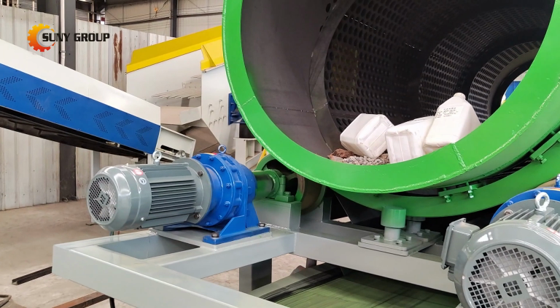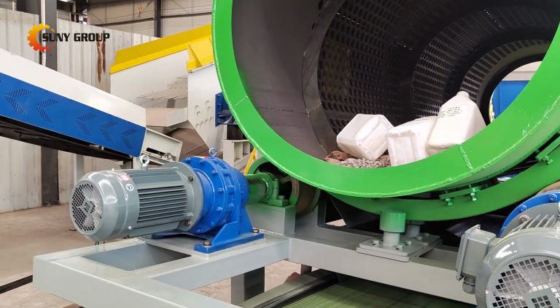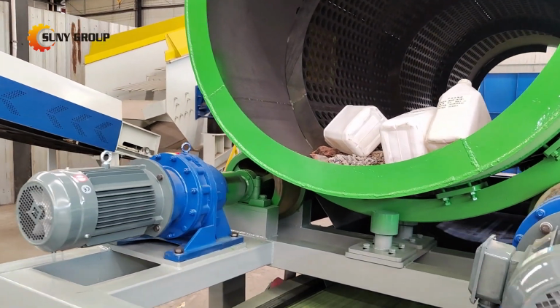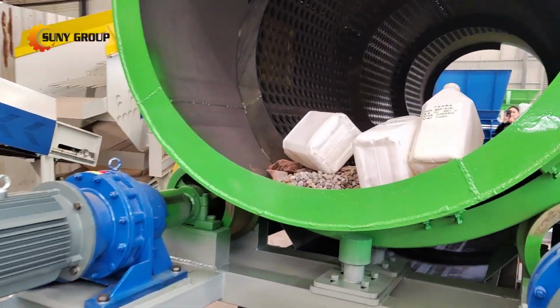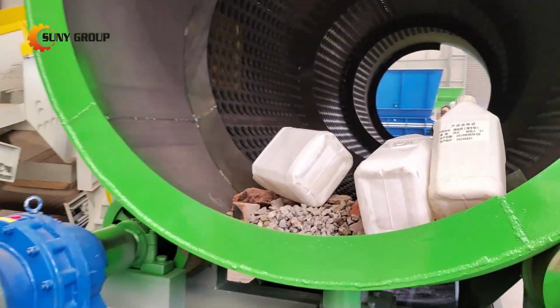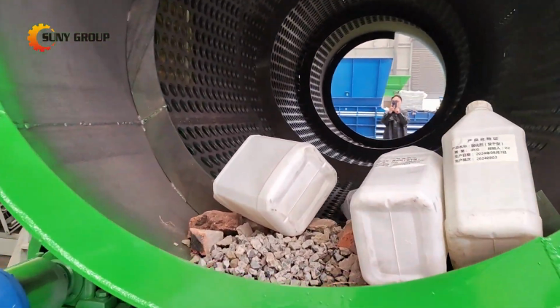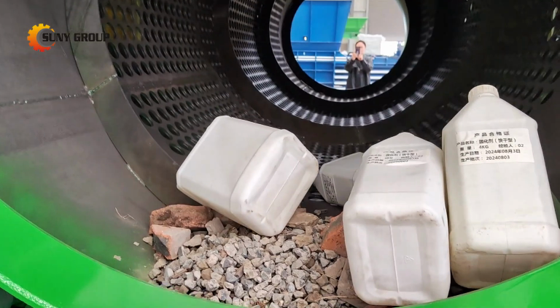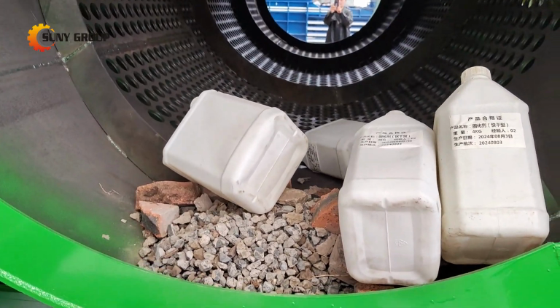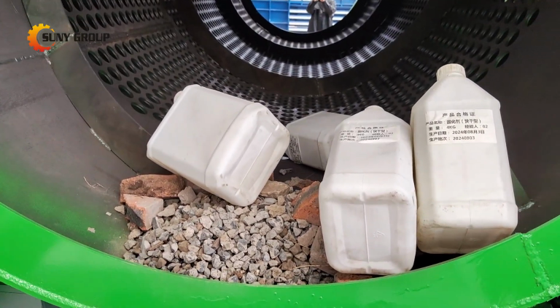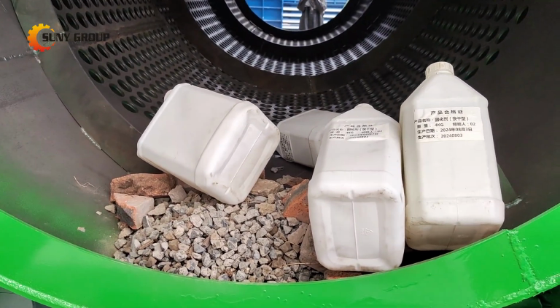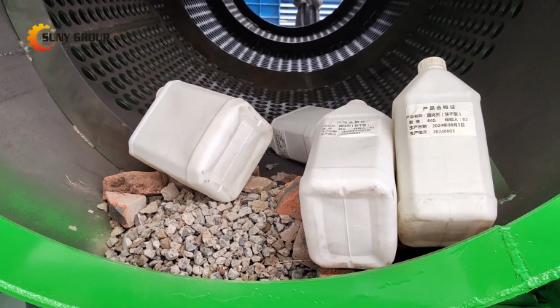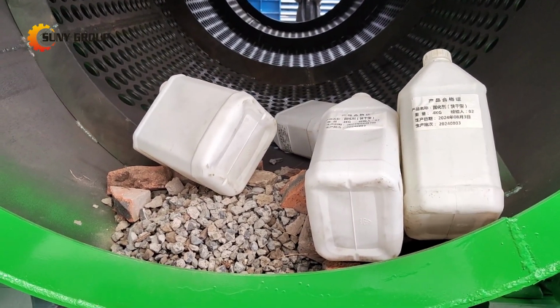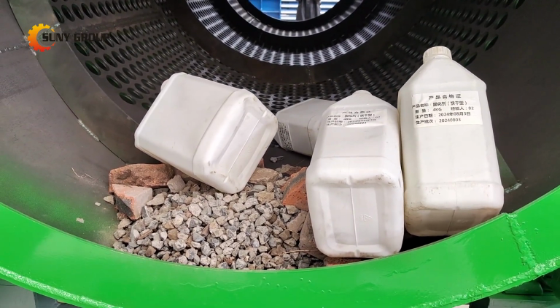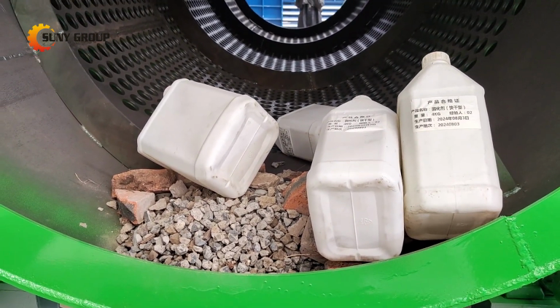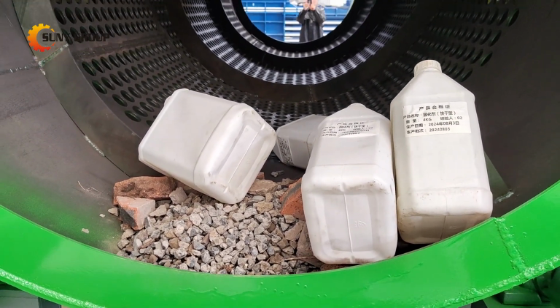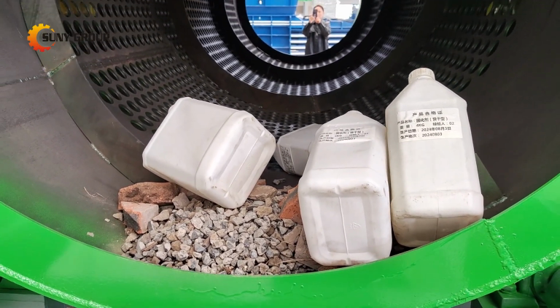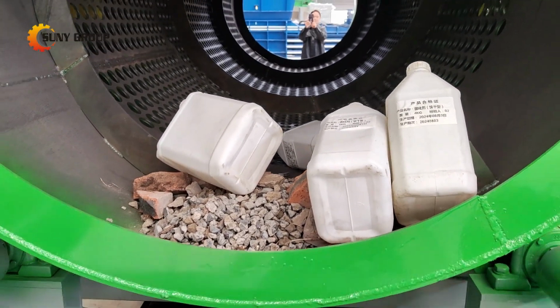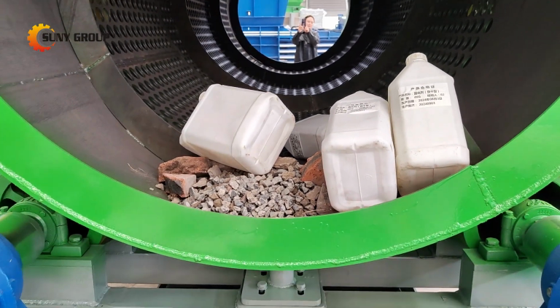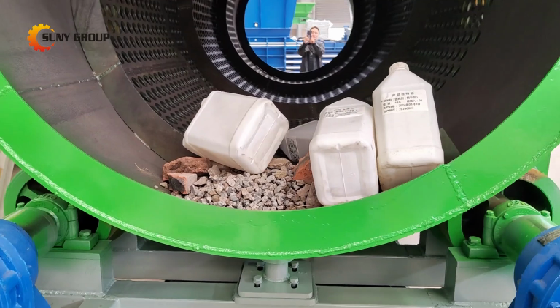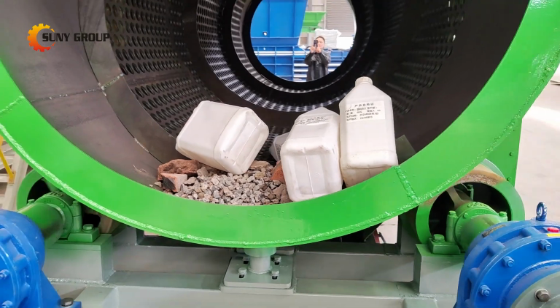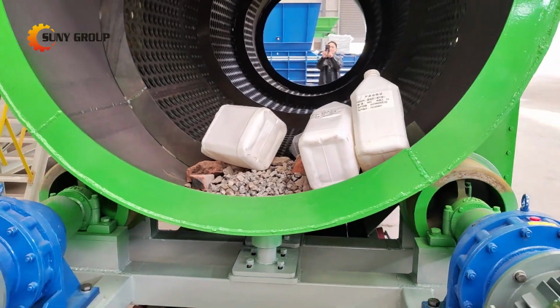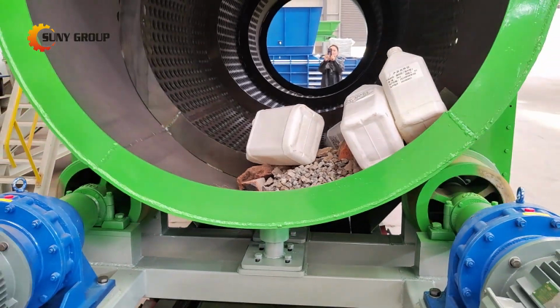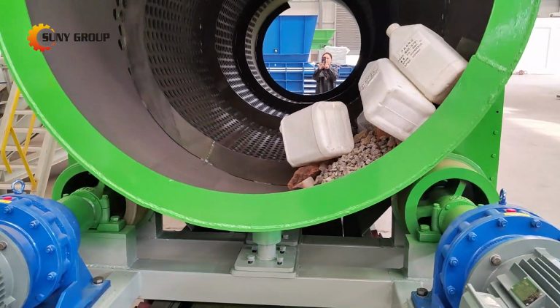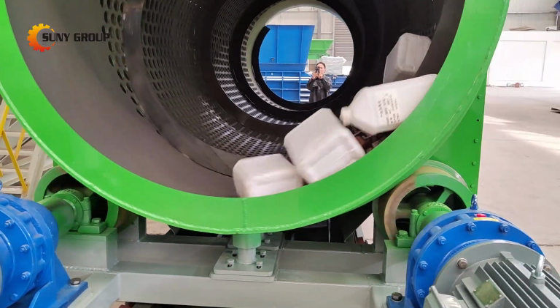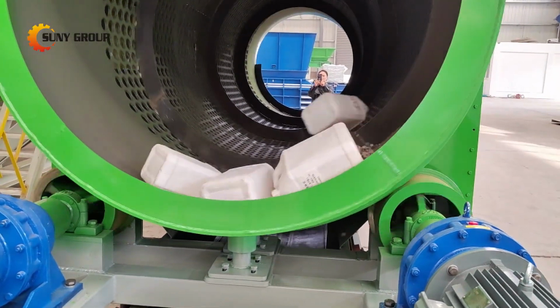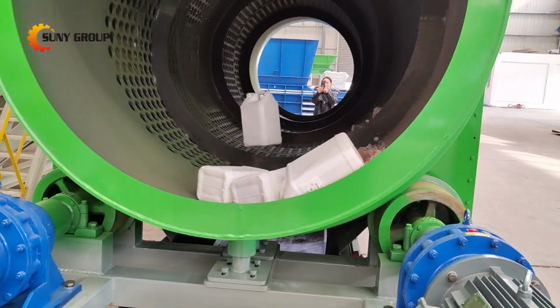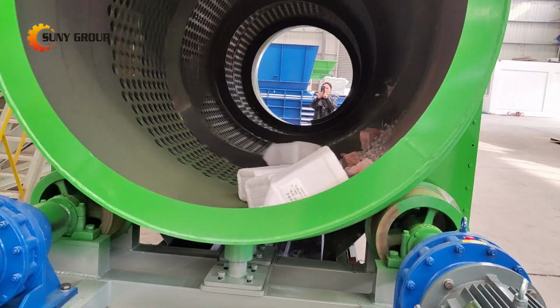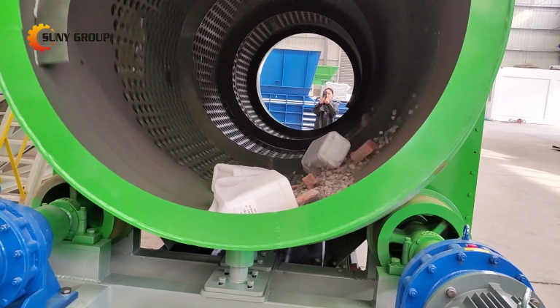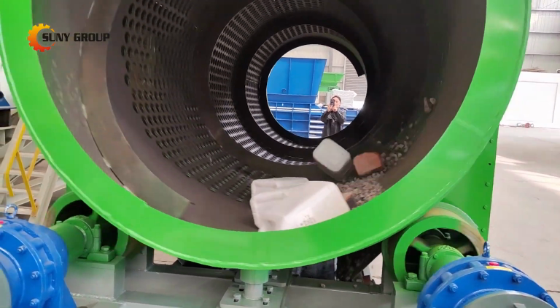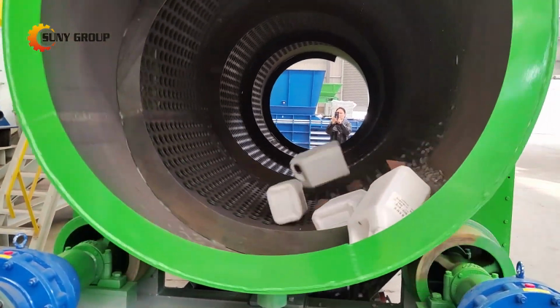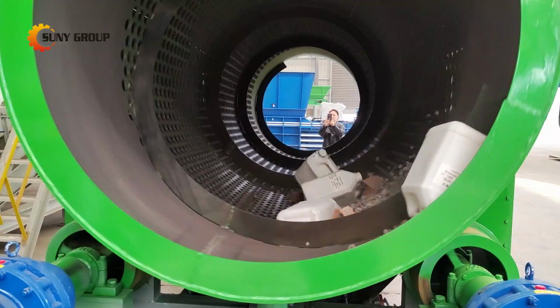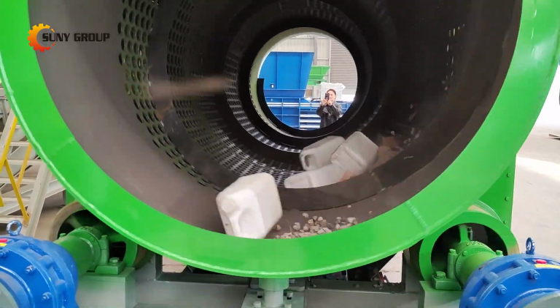Today we will introduce our rotary drum screen, your ultimate solution for efficient screening and separation. Designed for a wide range of industries, the rotary drum screen is a powerful and reliable piece of equipment for sorting and separating materials.